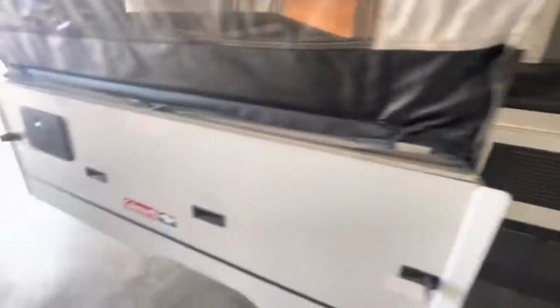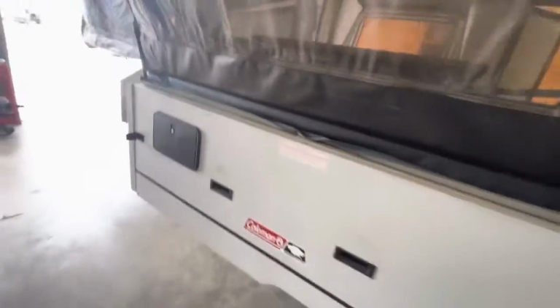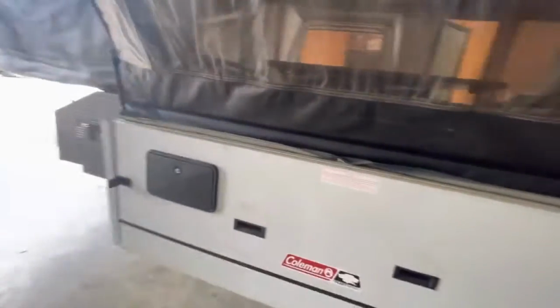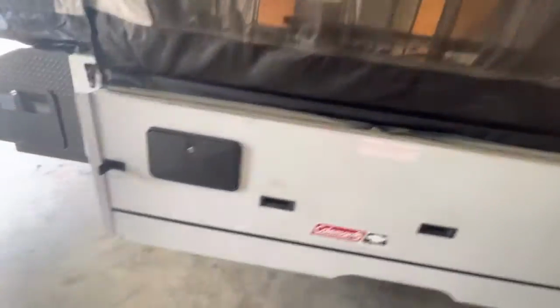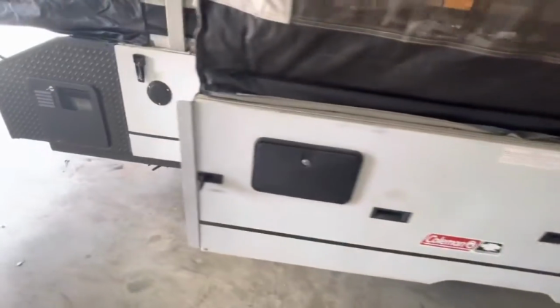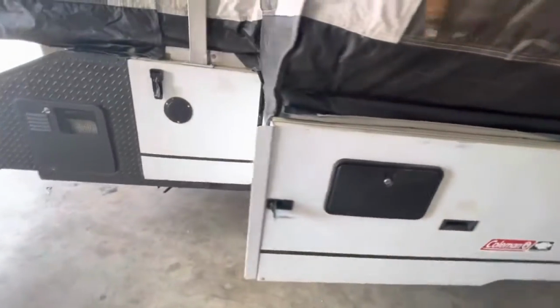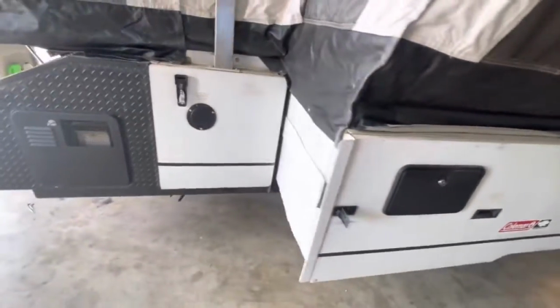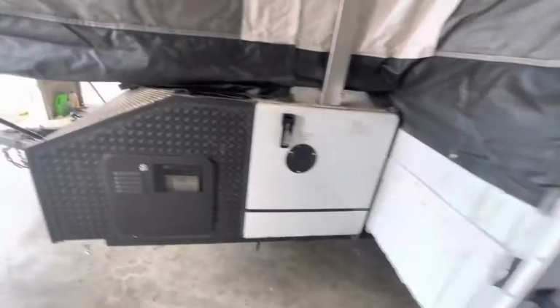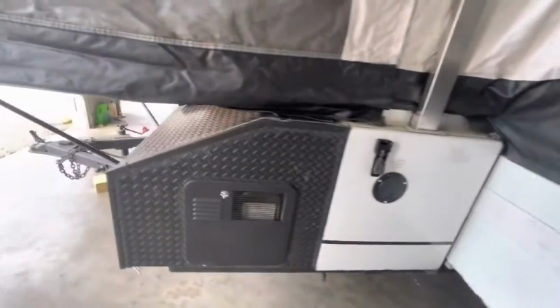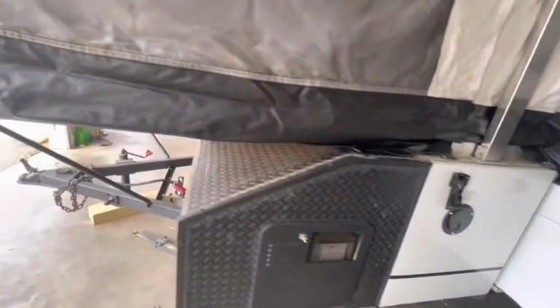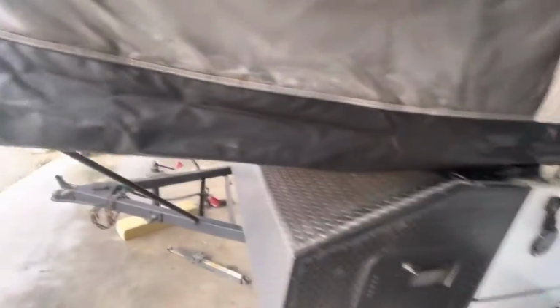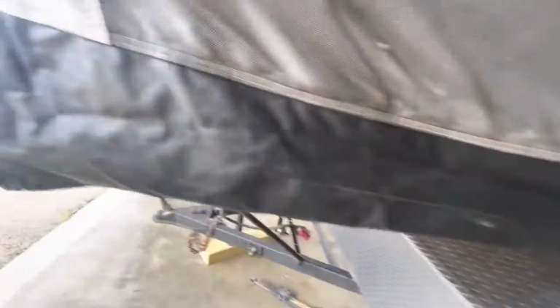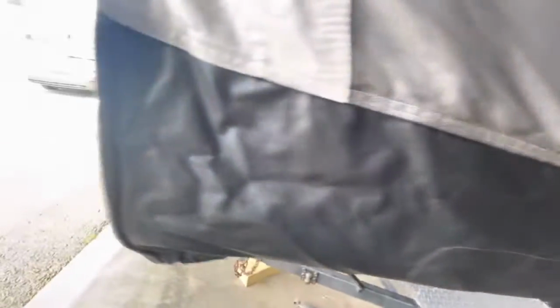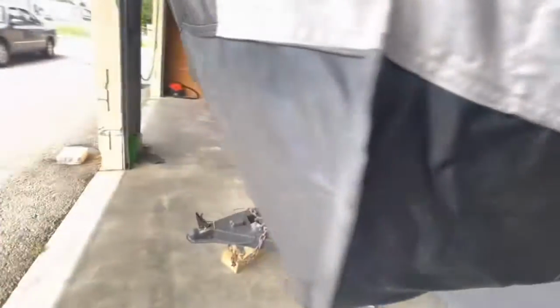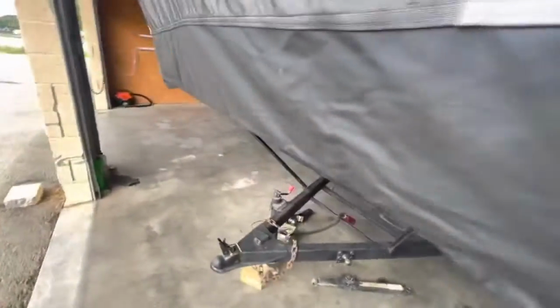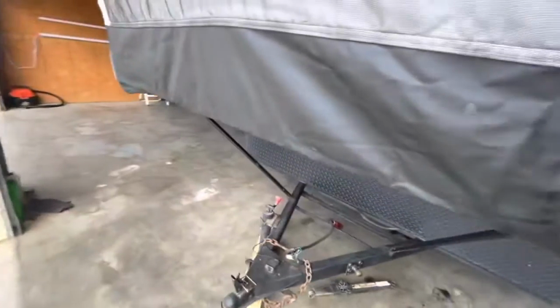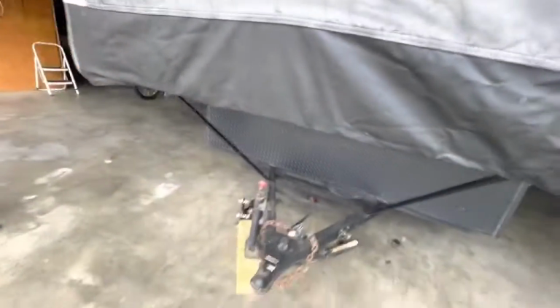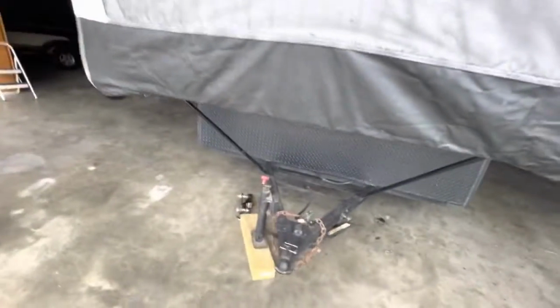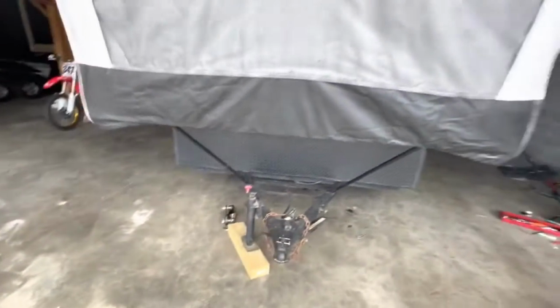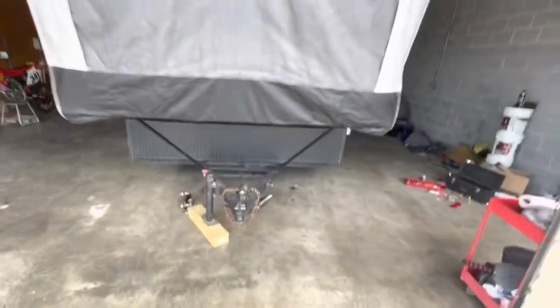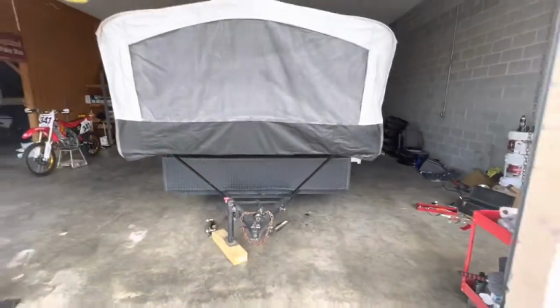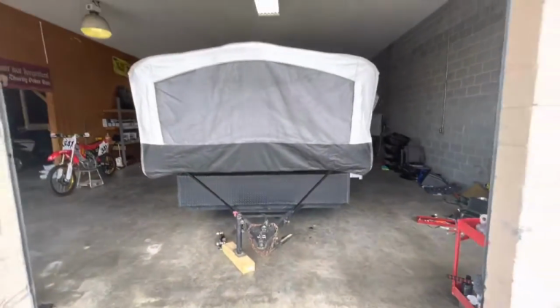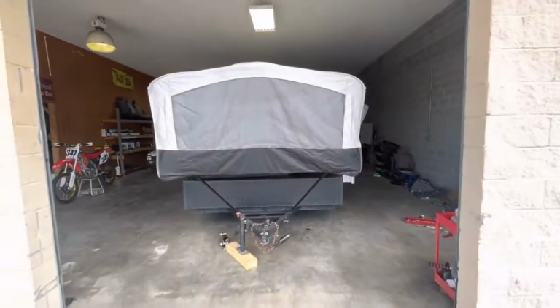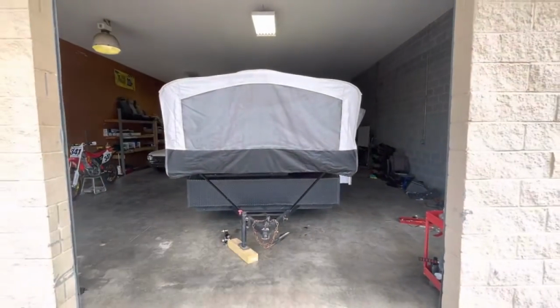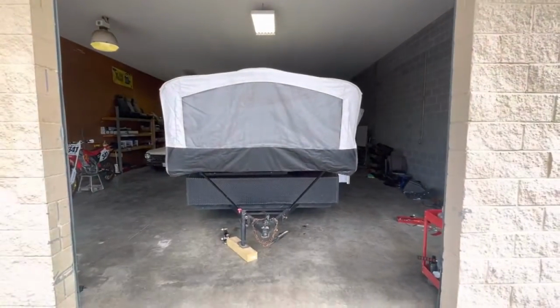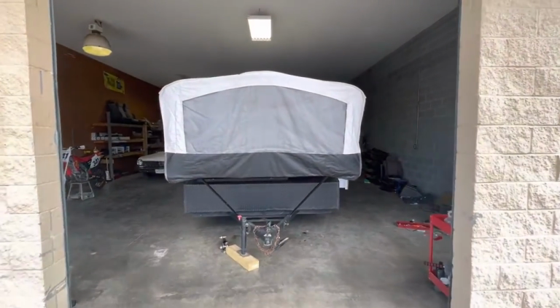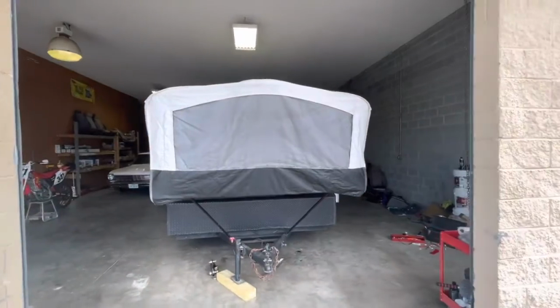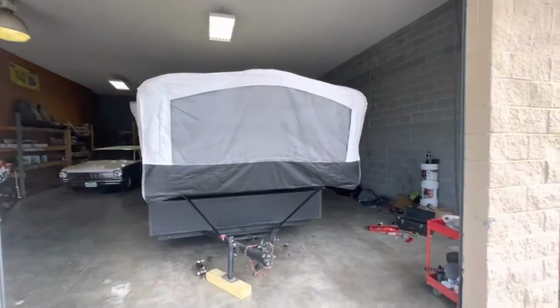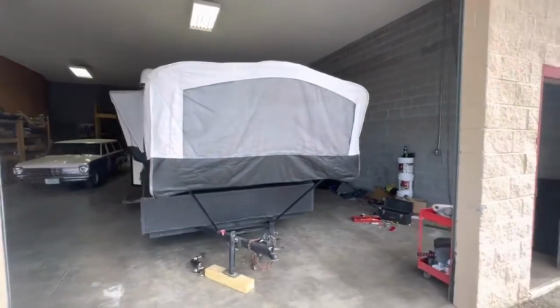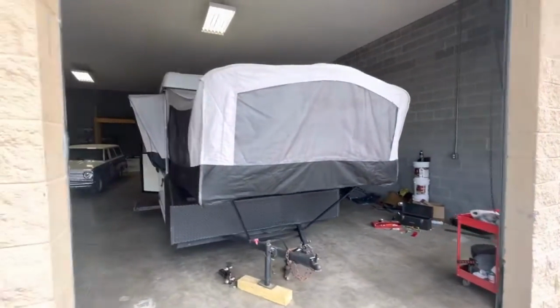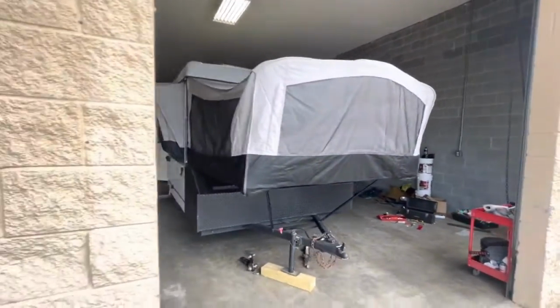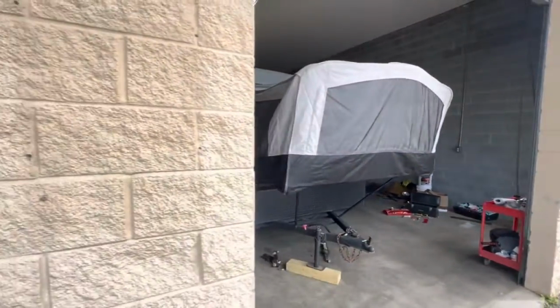Vents are good. Really cool unit — I really like it. It's really big for a pop-up. You can see the full size of it. I'll do a bigger pan around it.